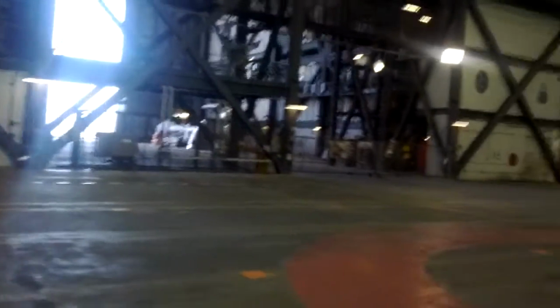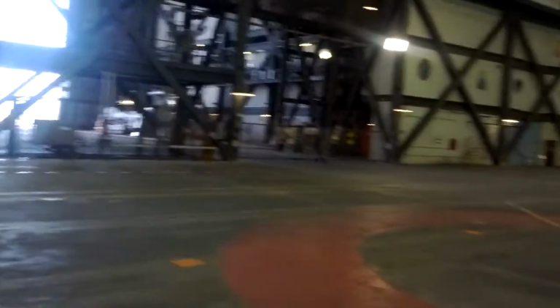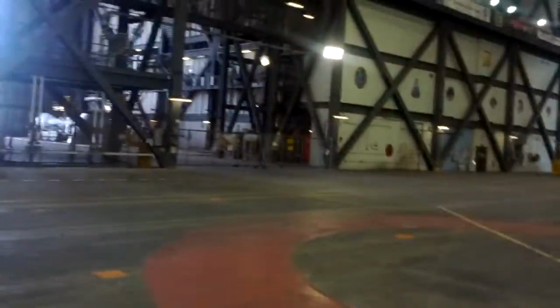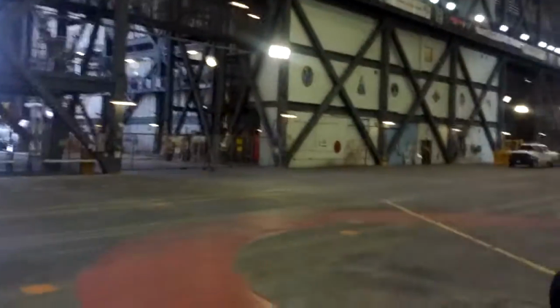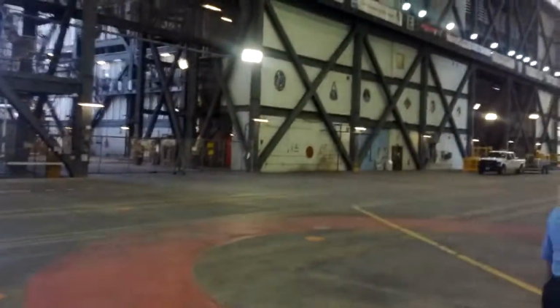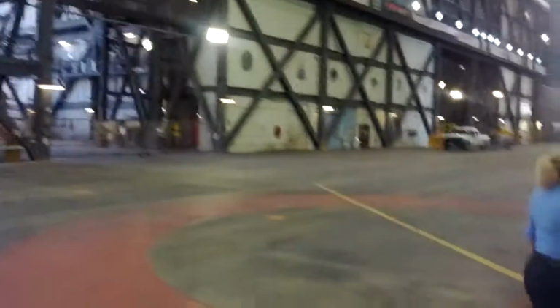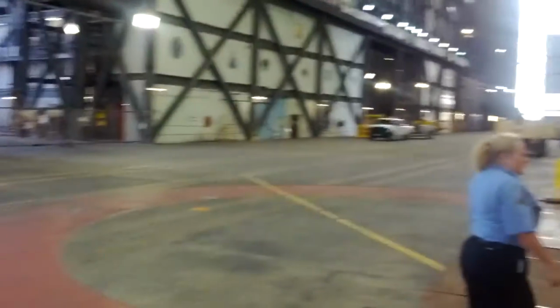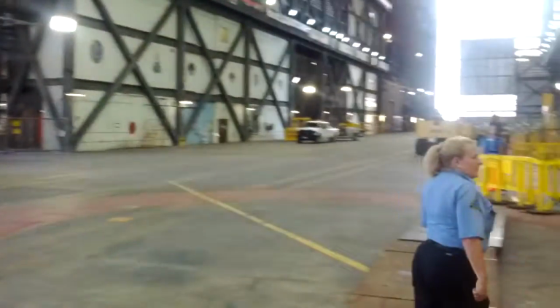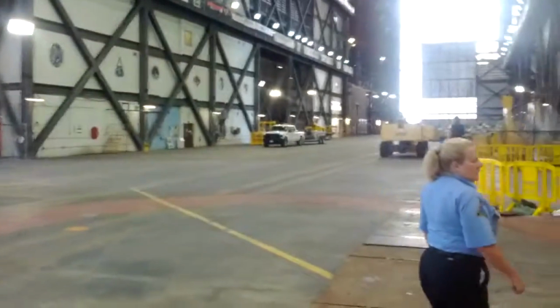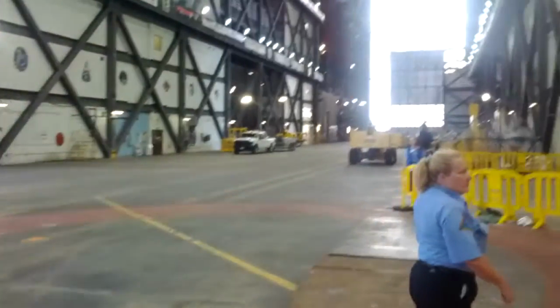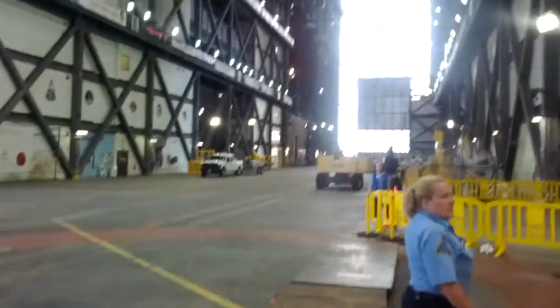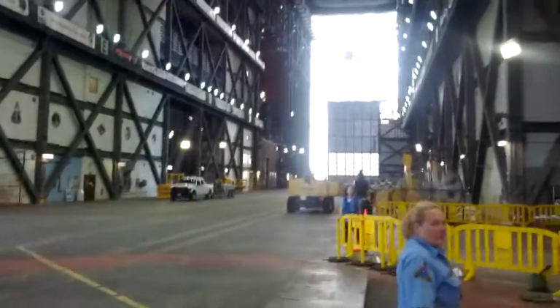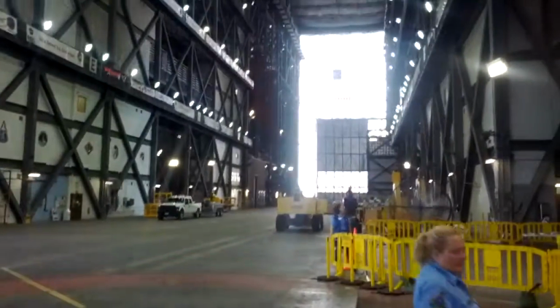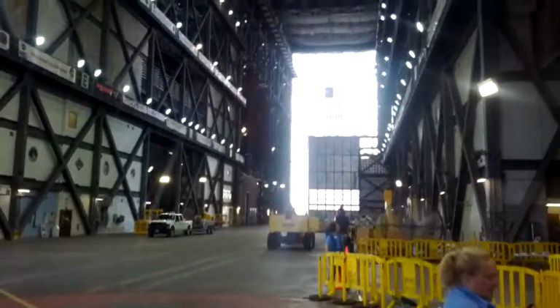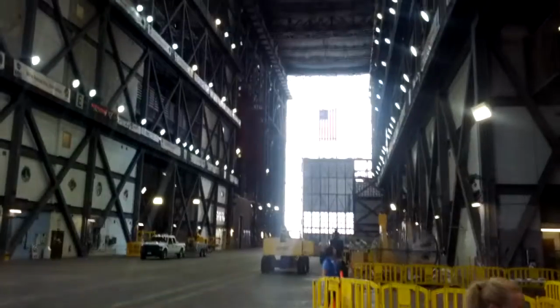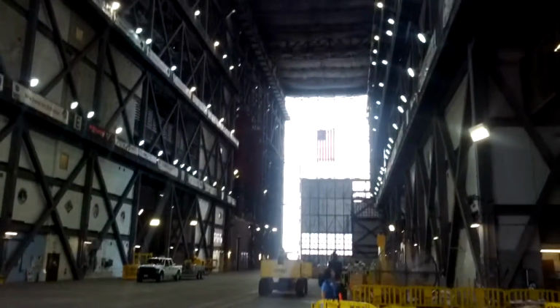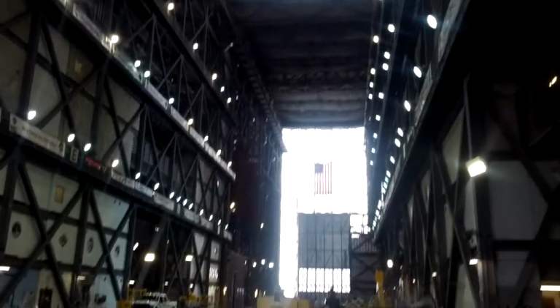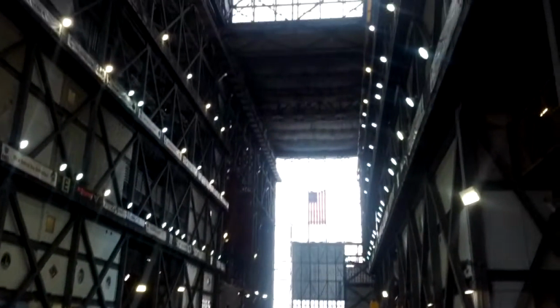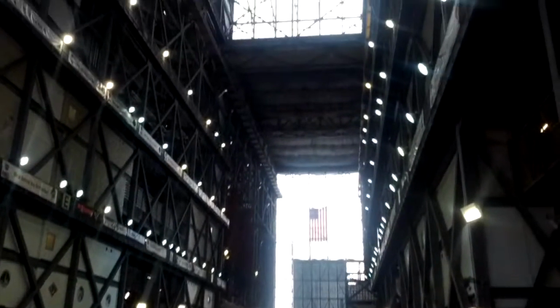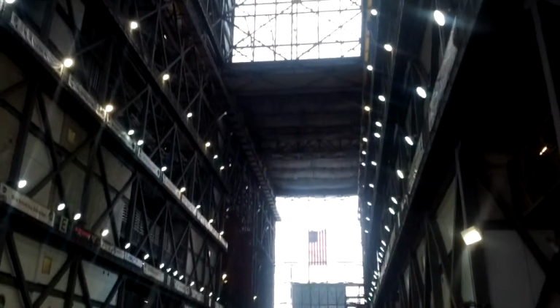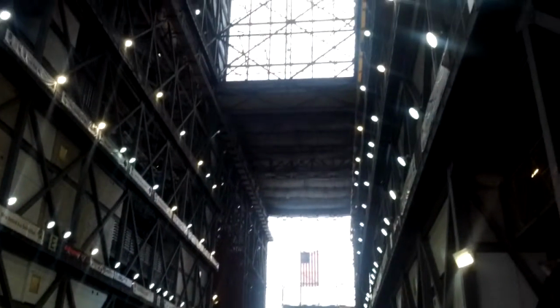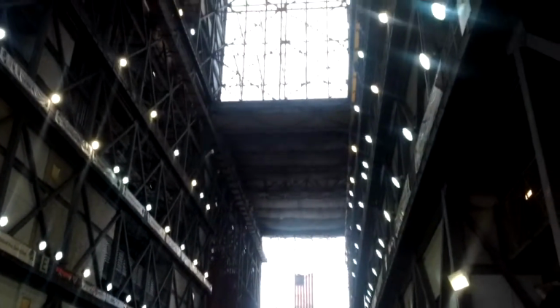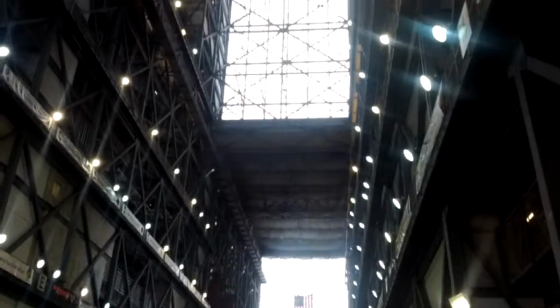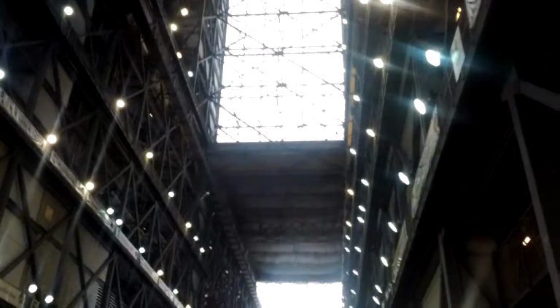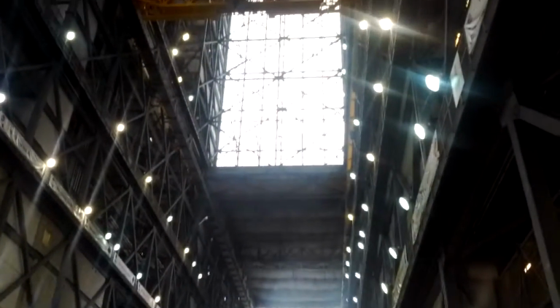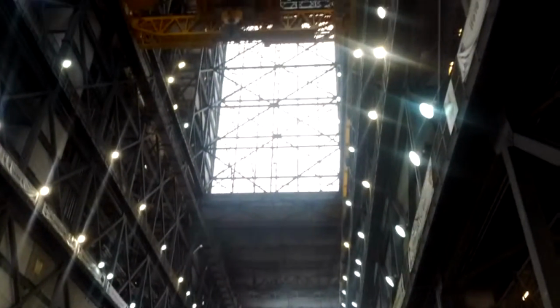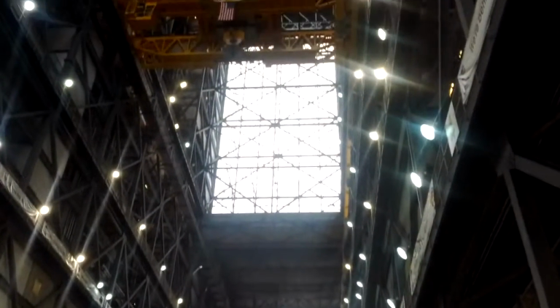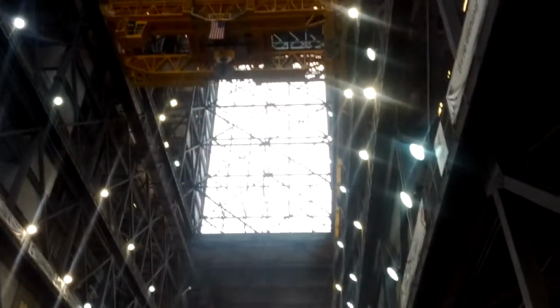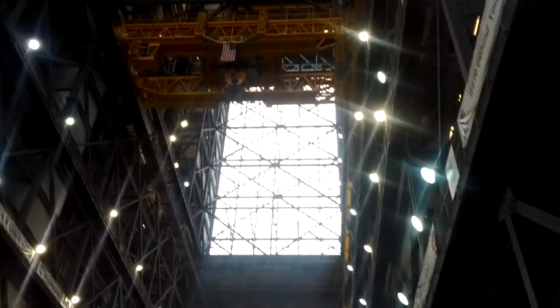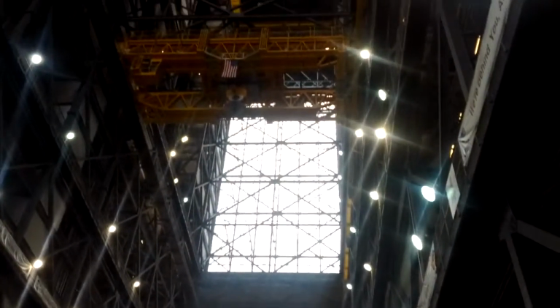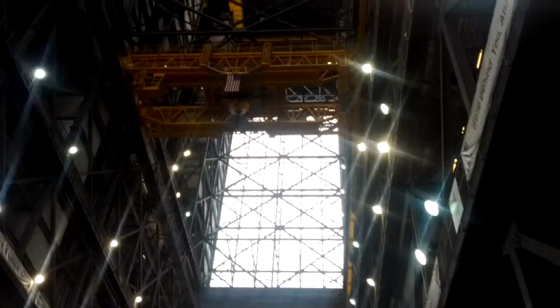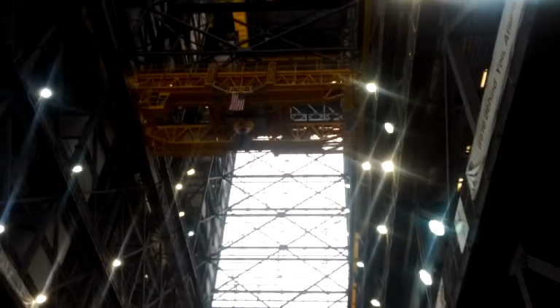Come on up, folks. The building is big — 525 feet, 52 stories.